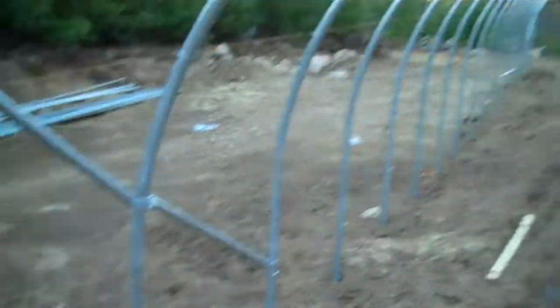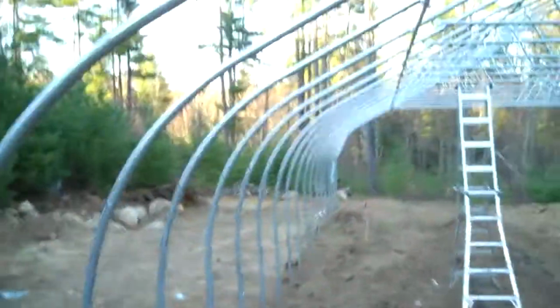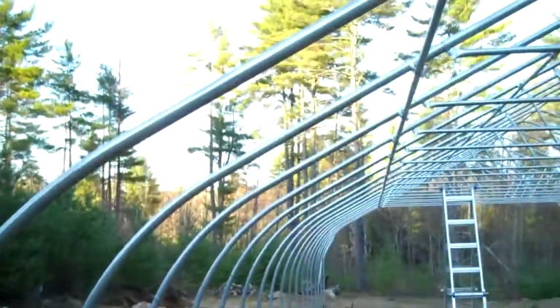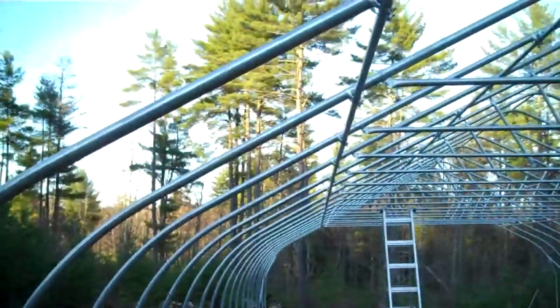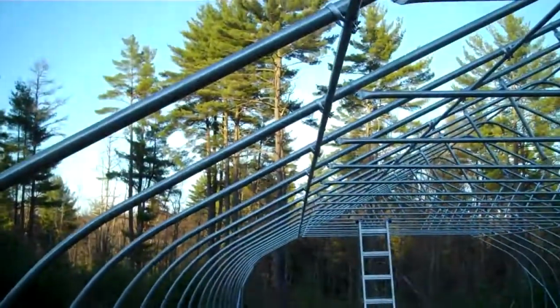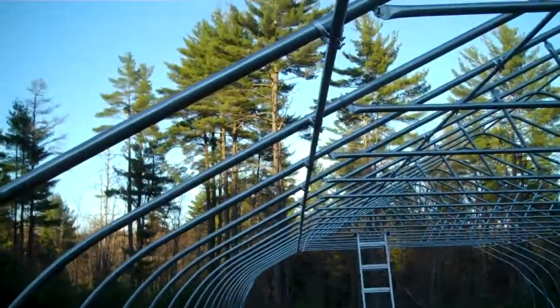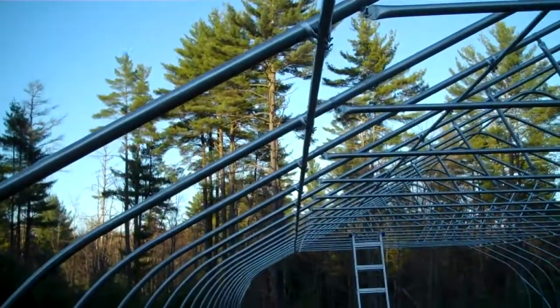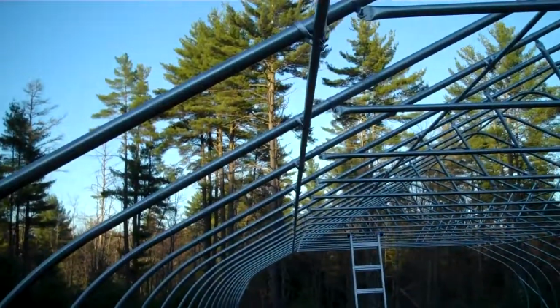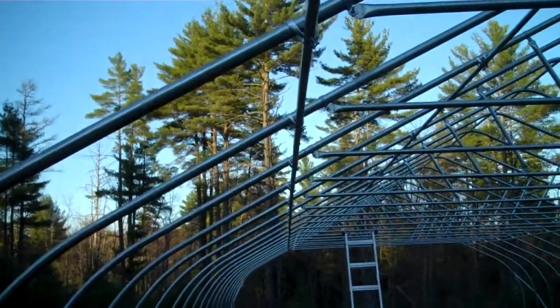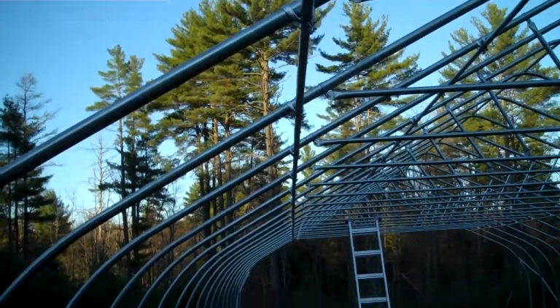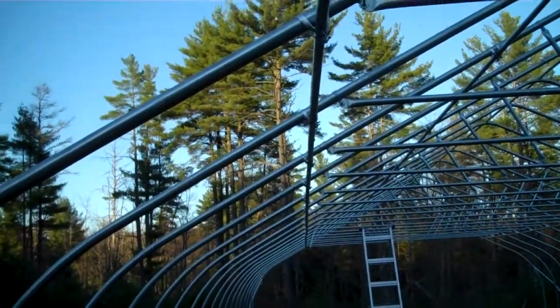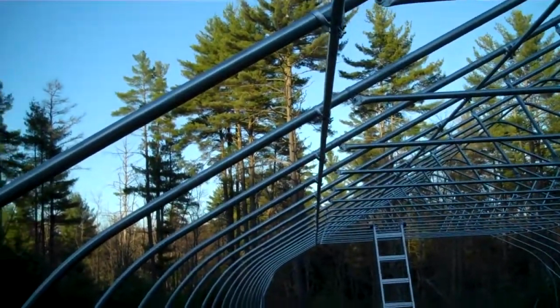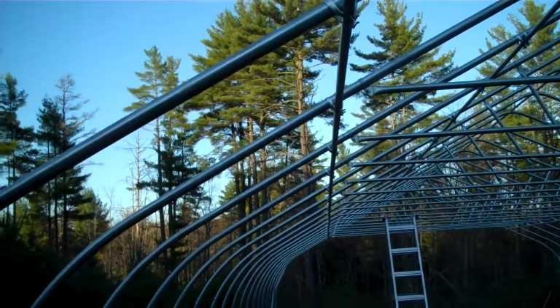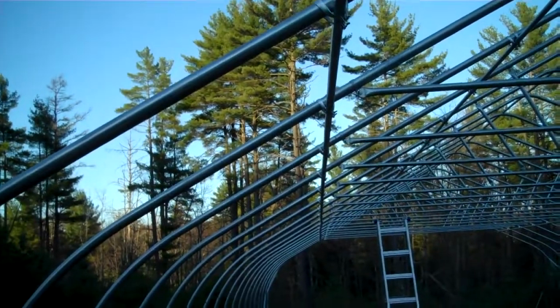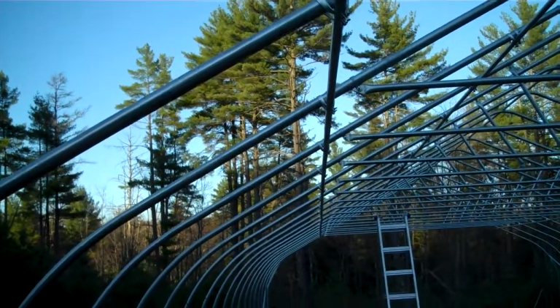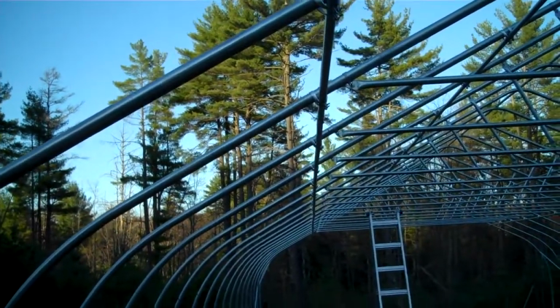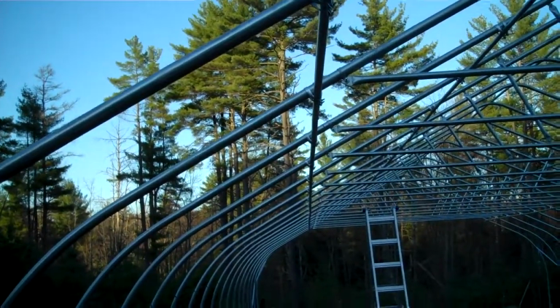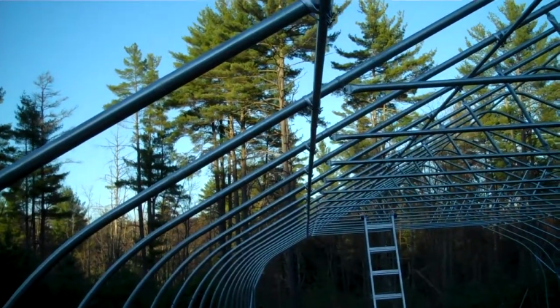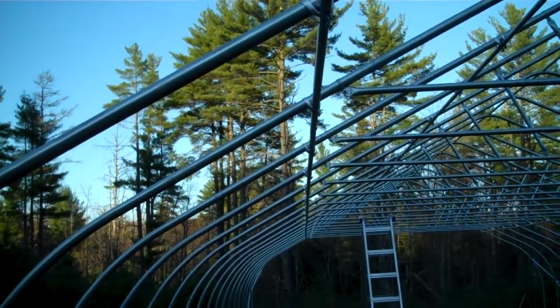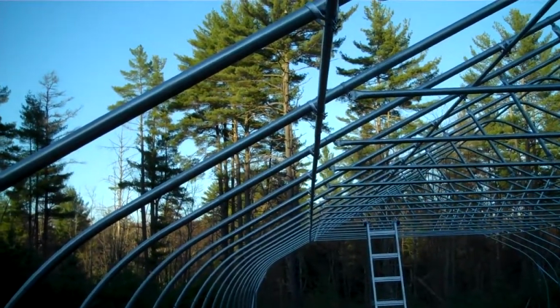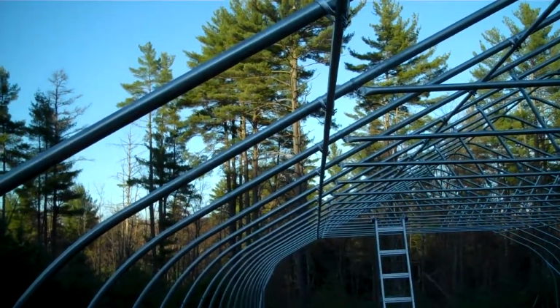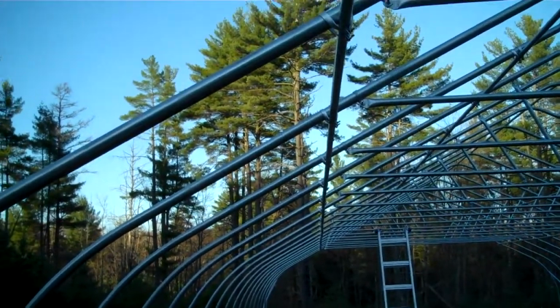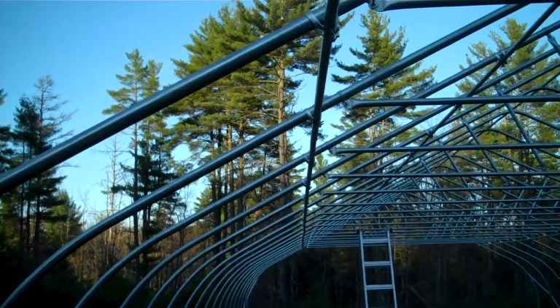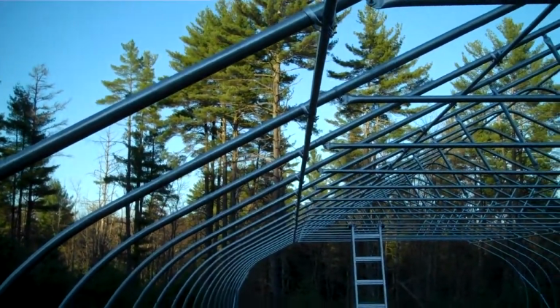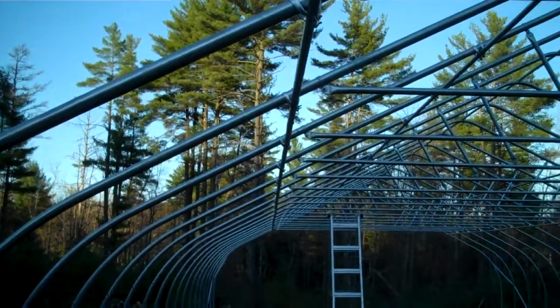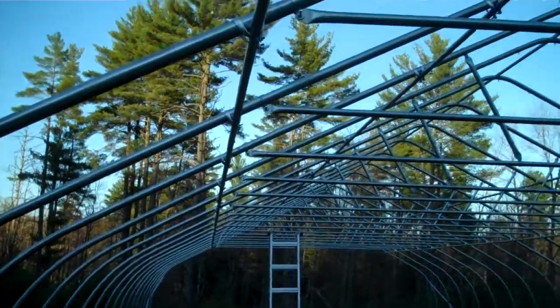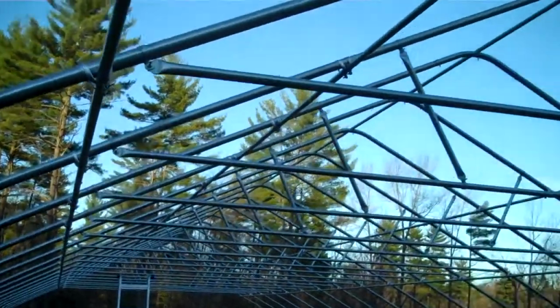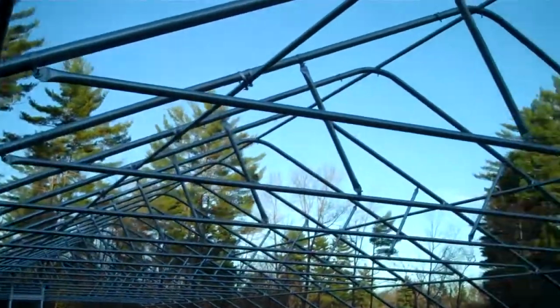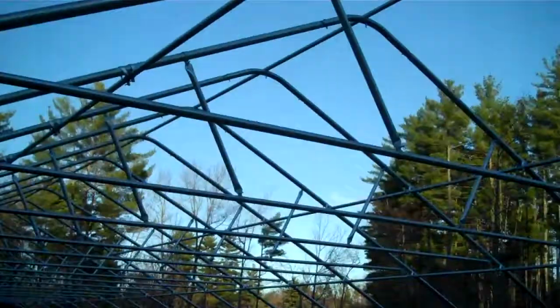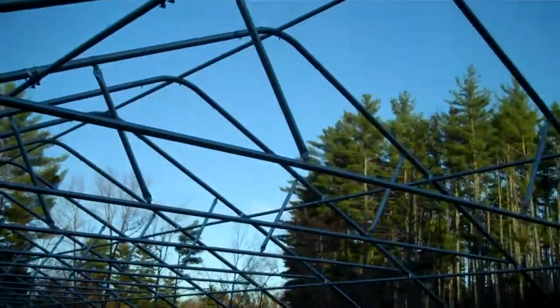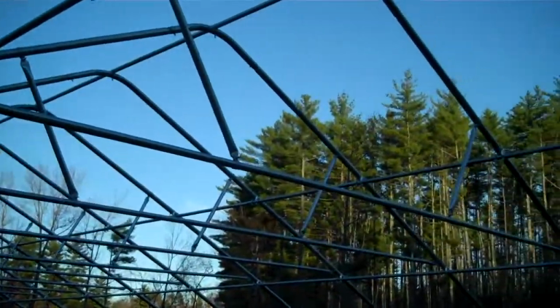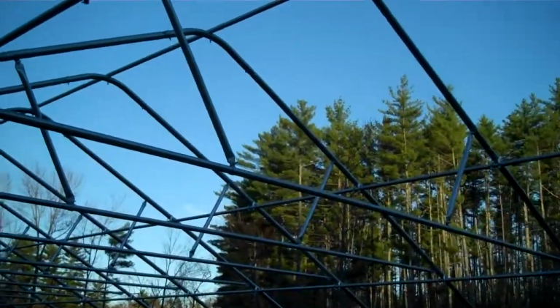So we've got all our purlins lined up — that's pretty straight. It could be straighter, but that's greenhouse construction. Next, we're going to get into sidewalls.